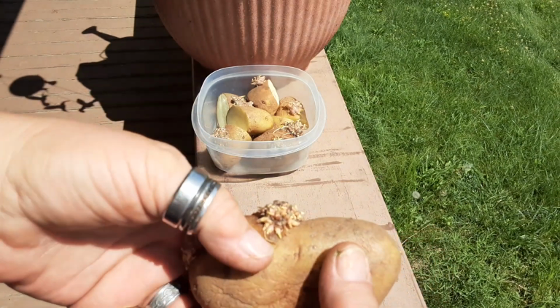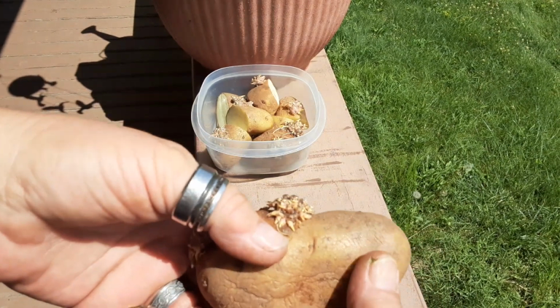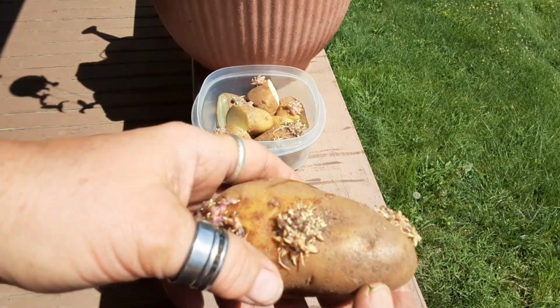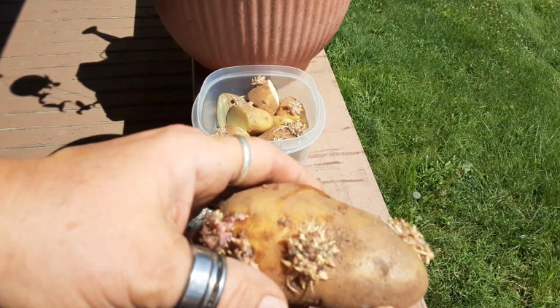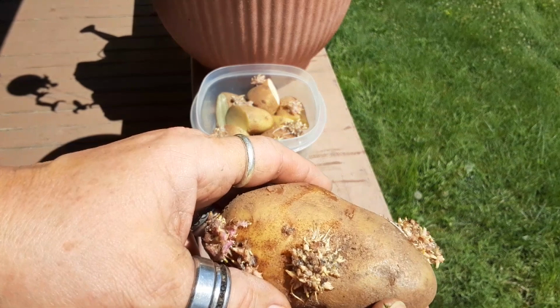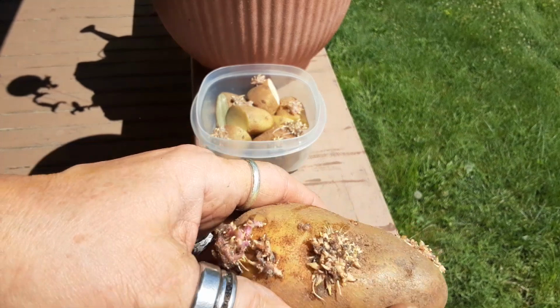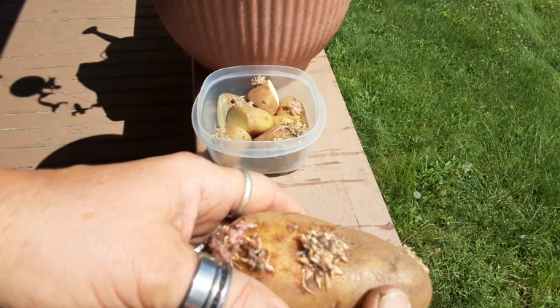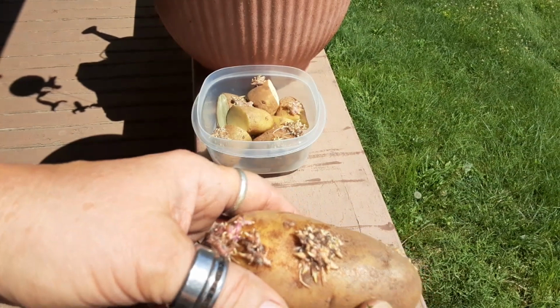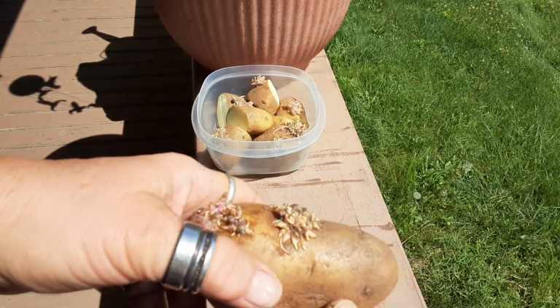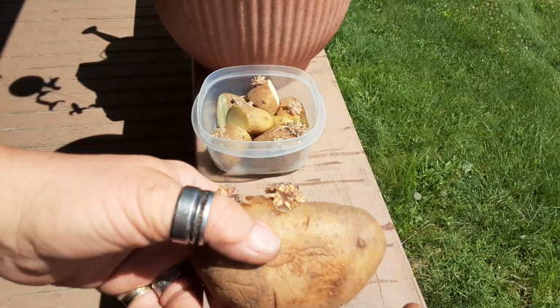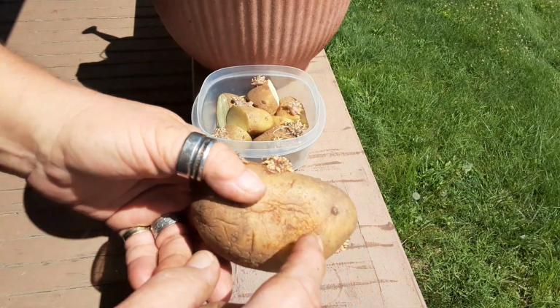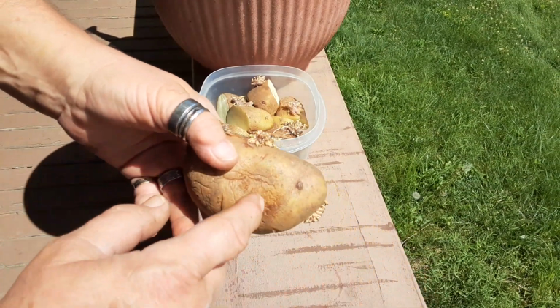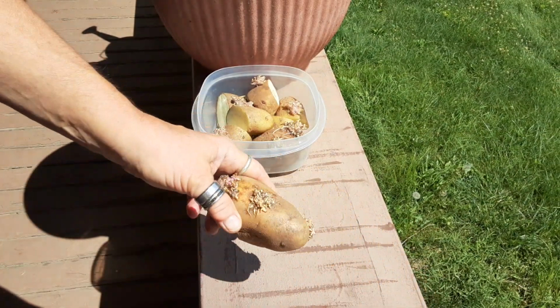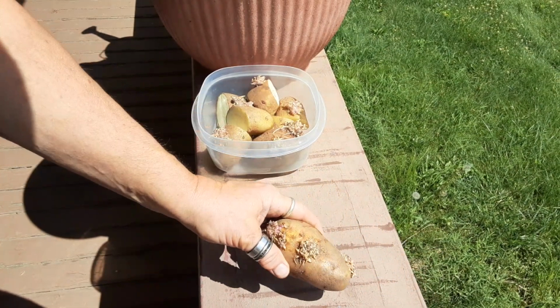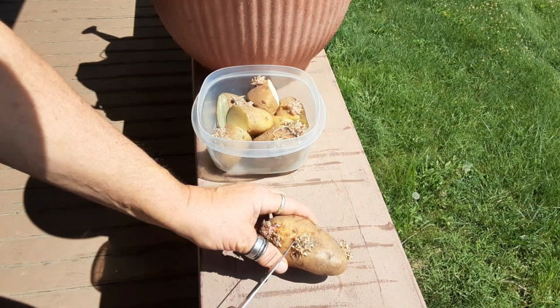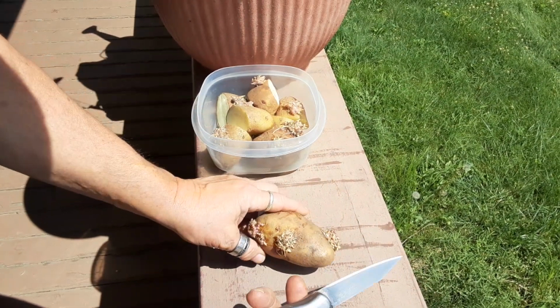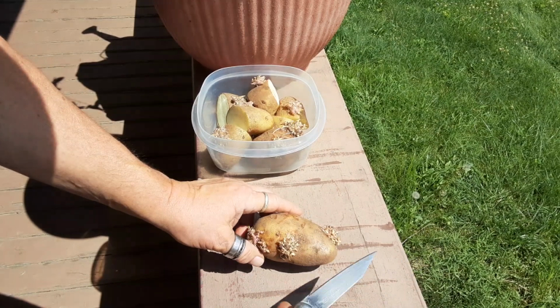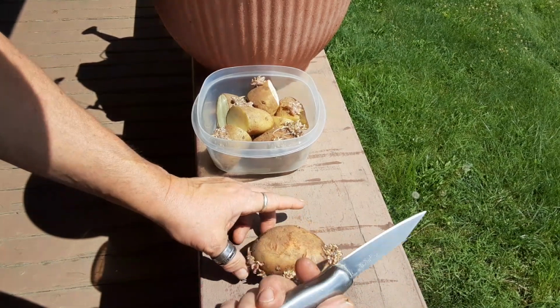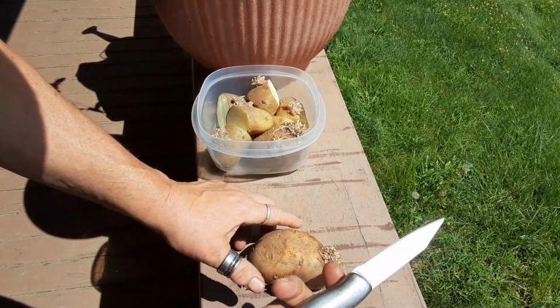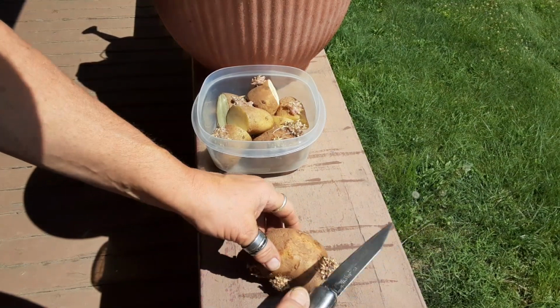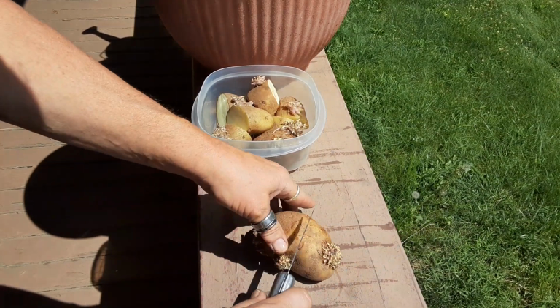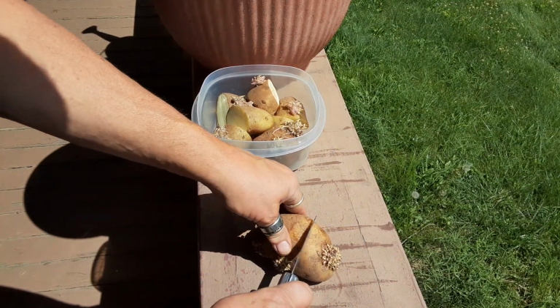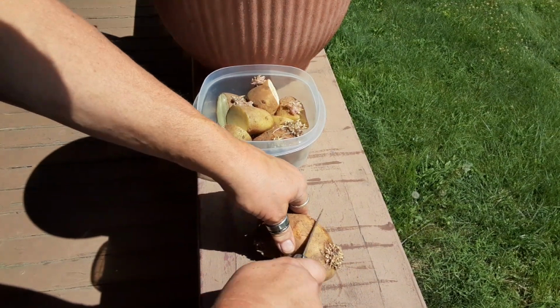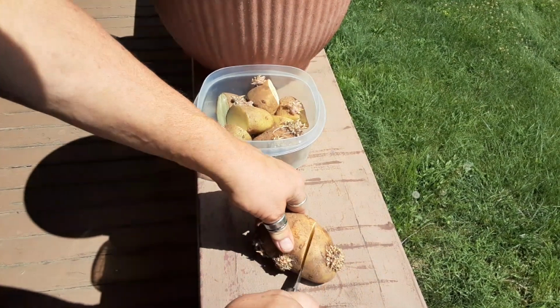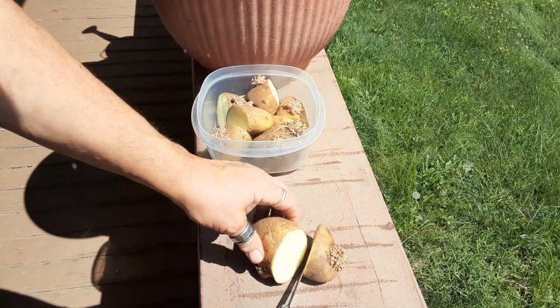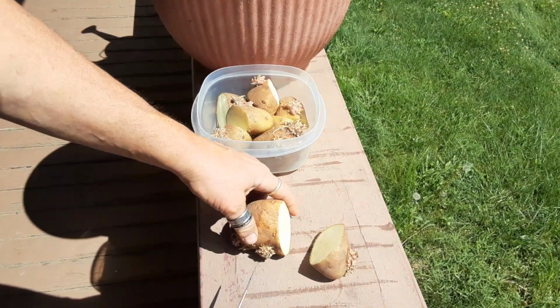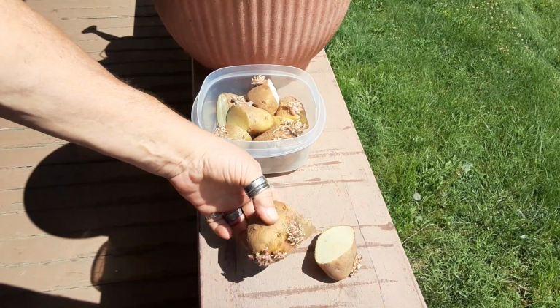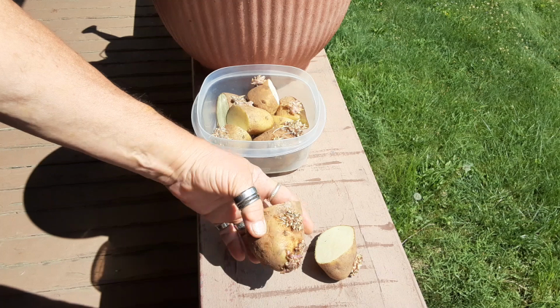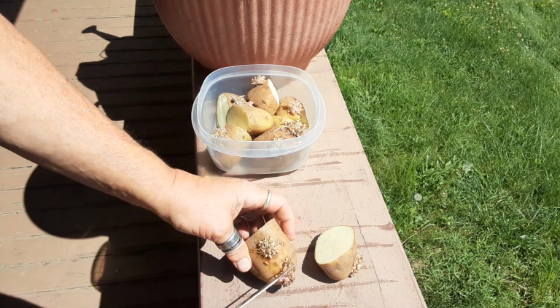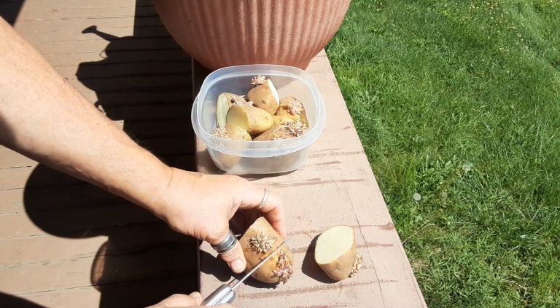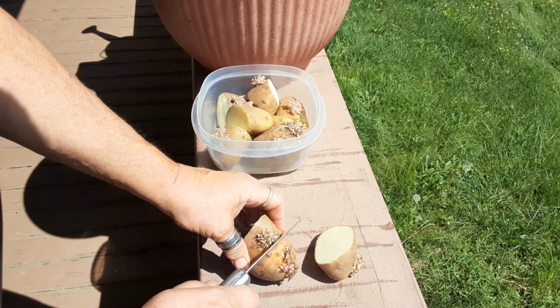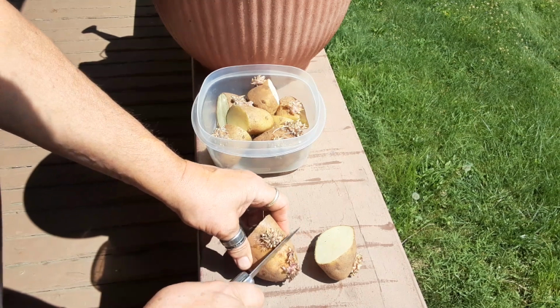This is money, honey — this will save you from starving. In about 60 days, maybe a little longer, you'll have some finger-length potatoes. You just lay it down and slice it in half like that.